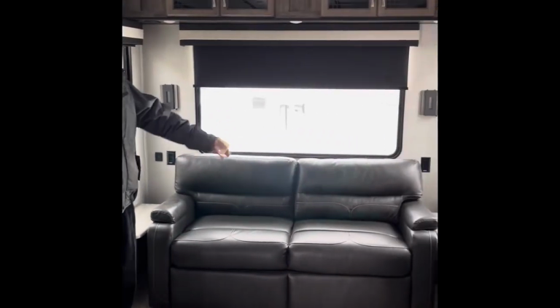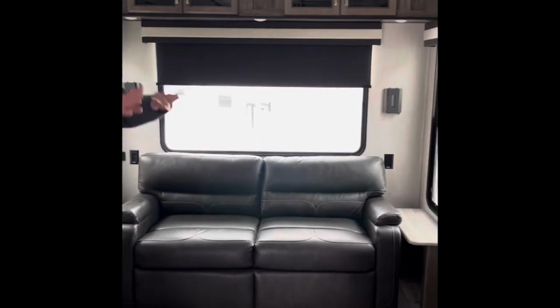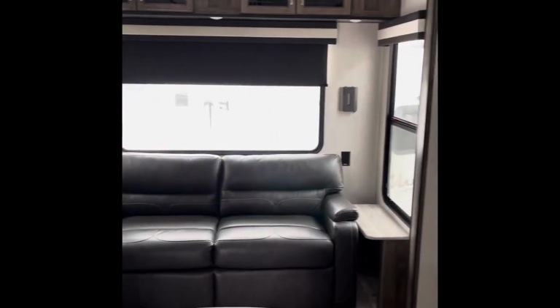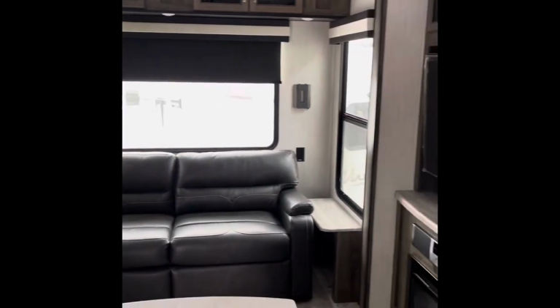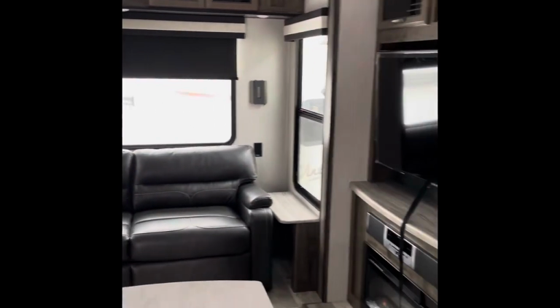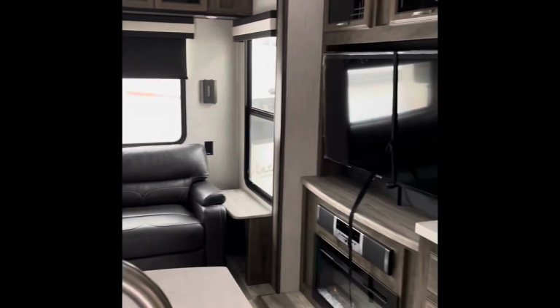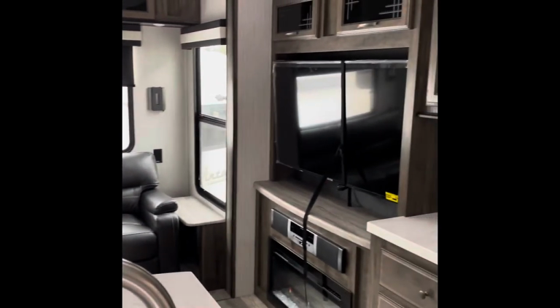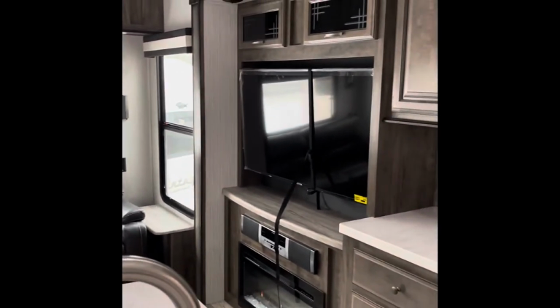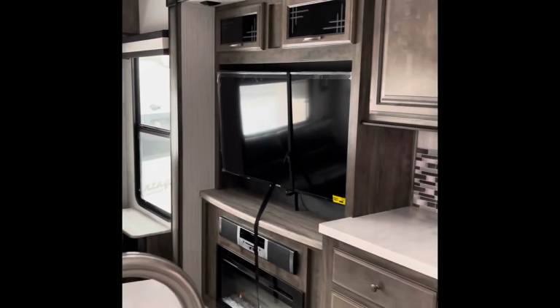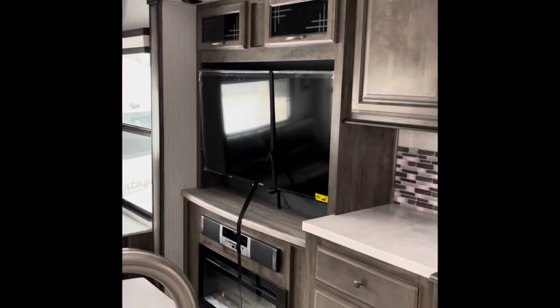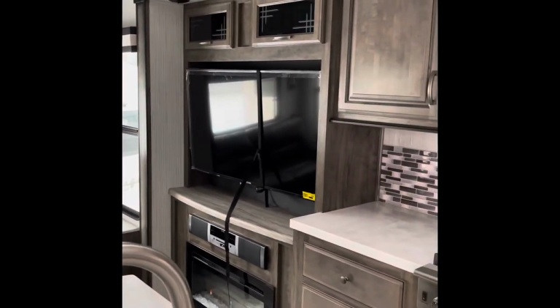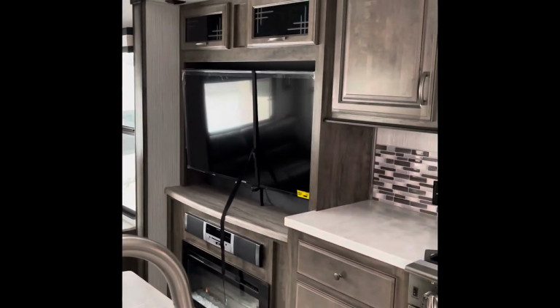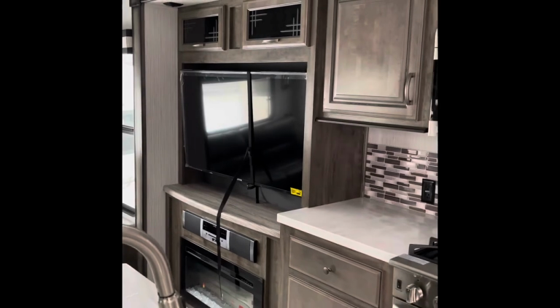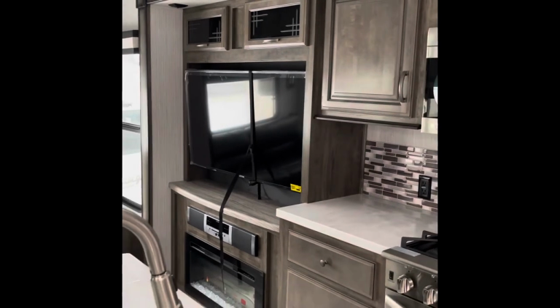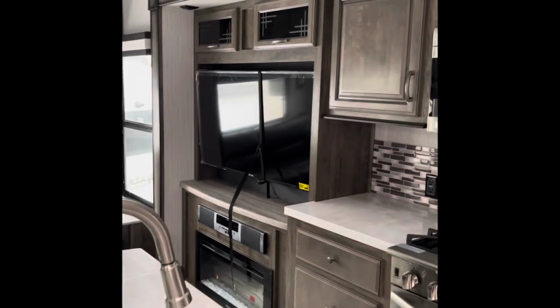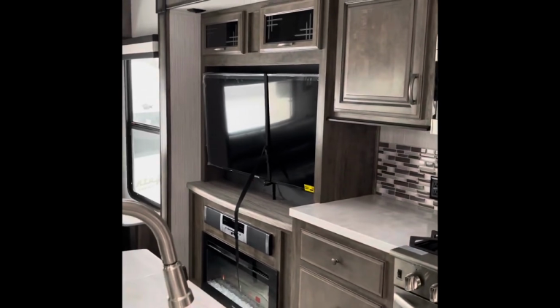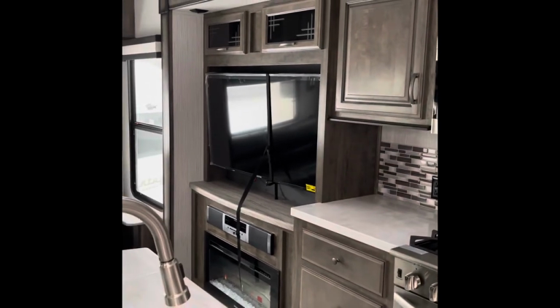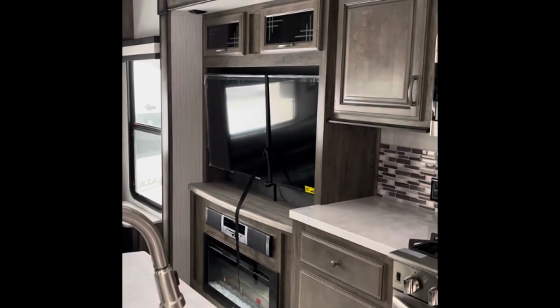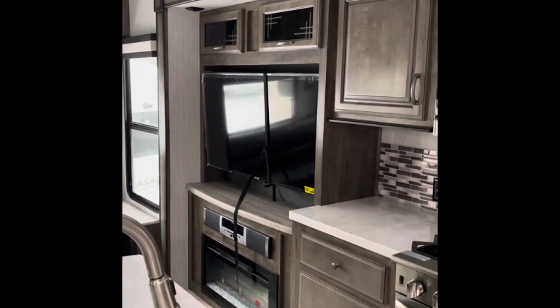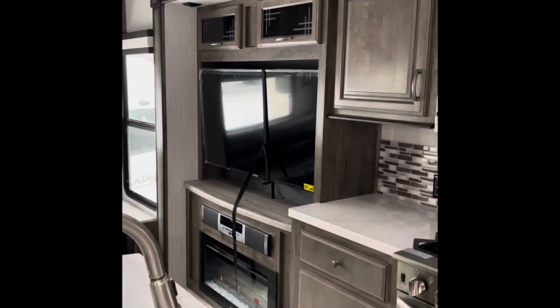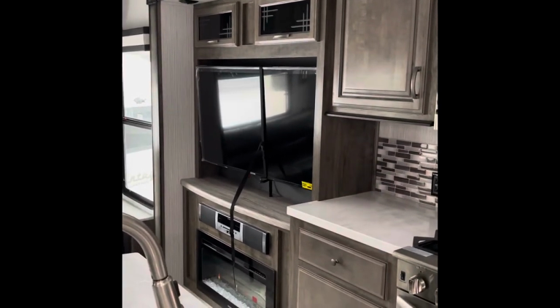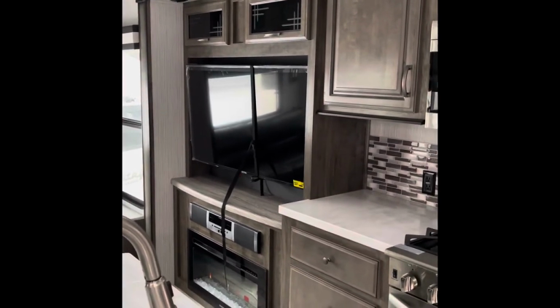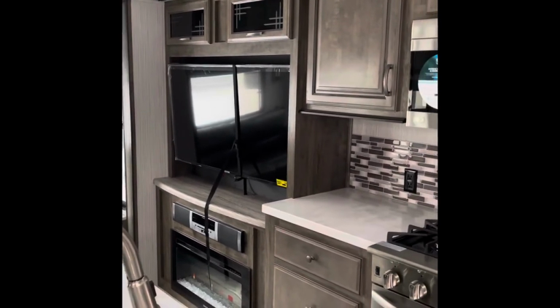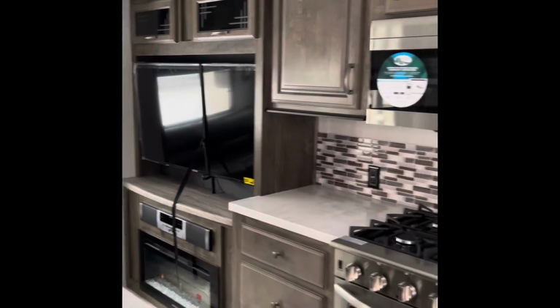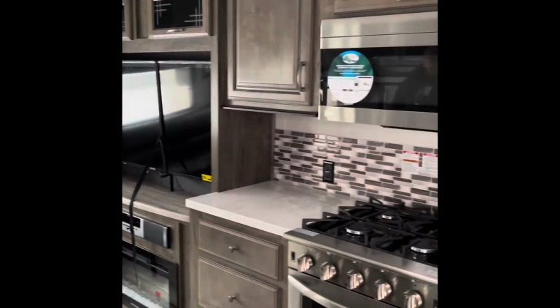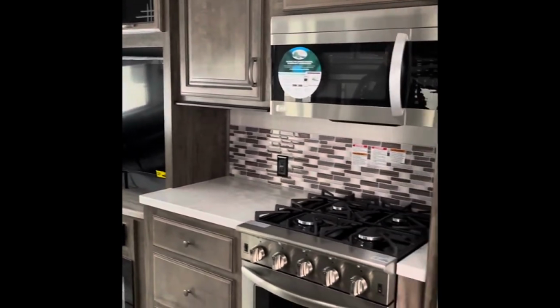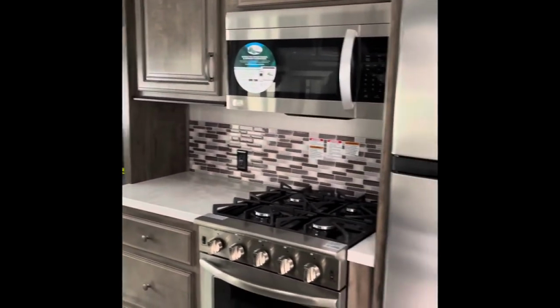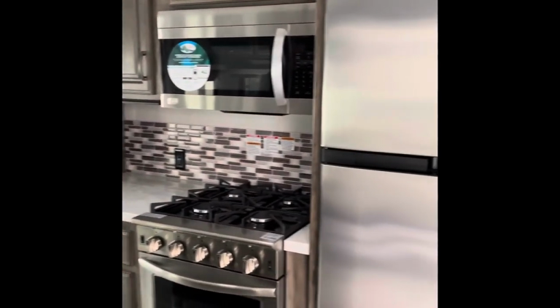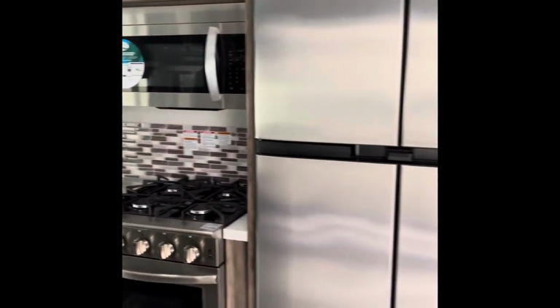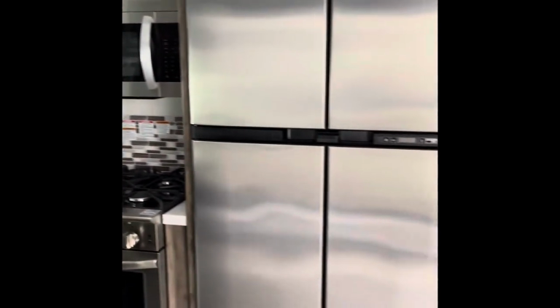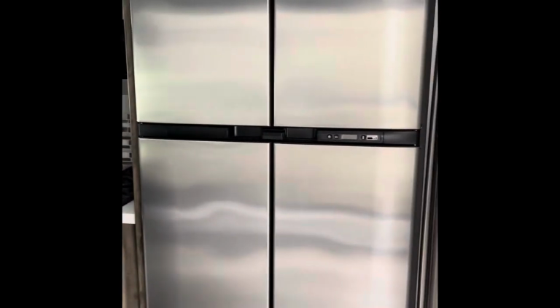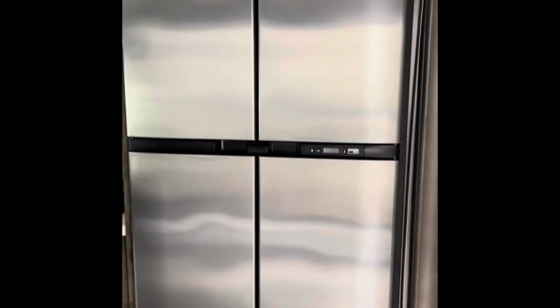And then on the far side, you have another slide which encompasses a 50-inch television set, the fireplace, and an 18-cubic-foot gas-electric refrigerator.